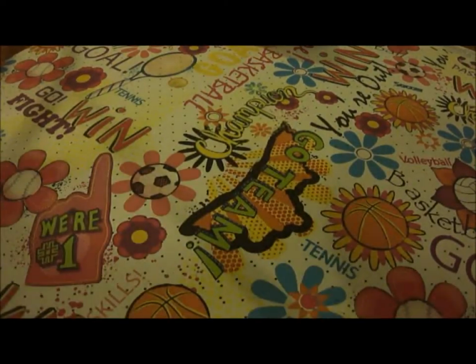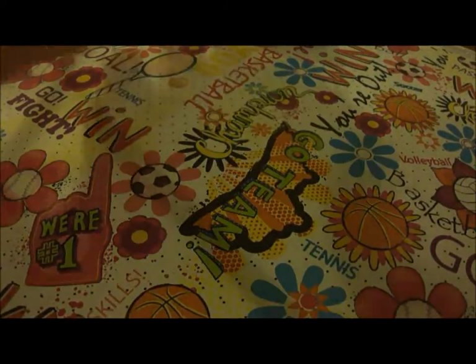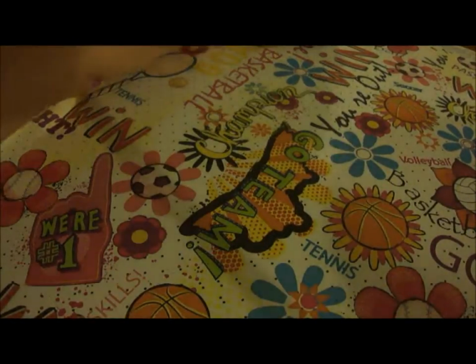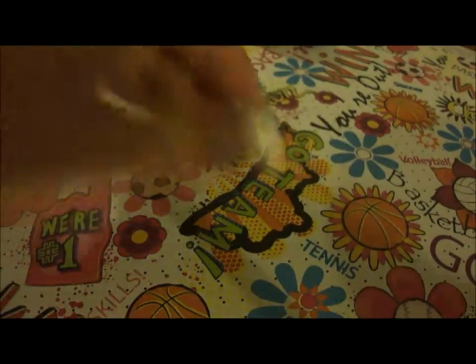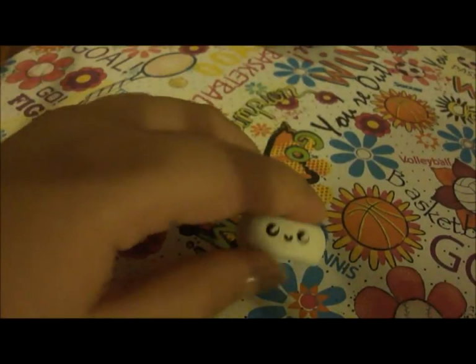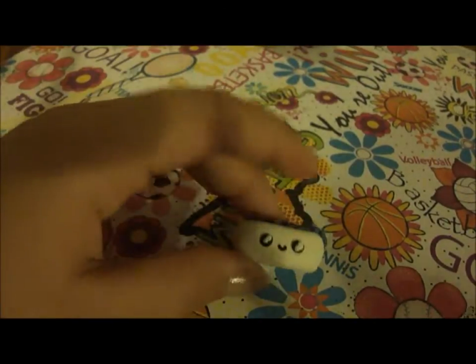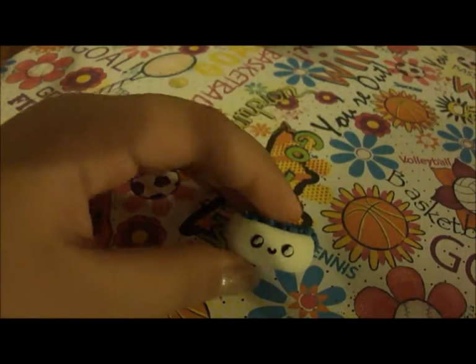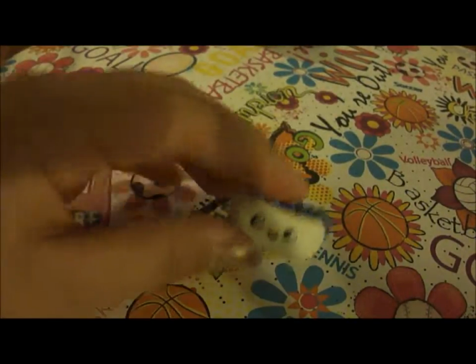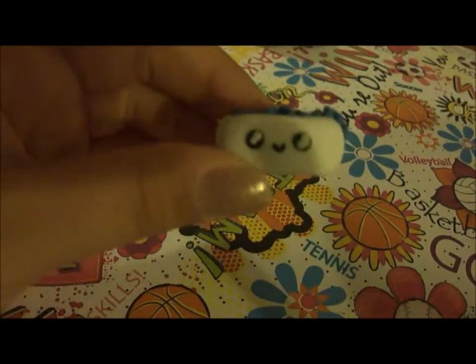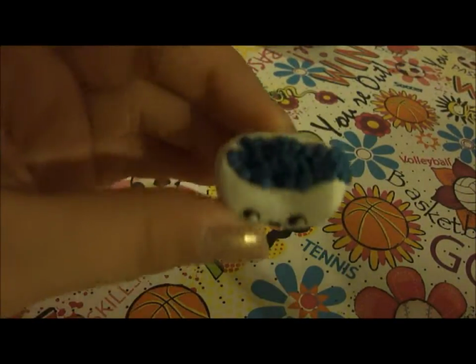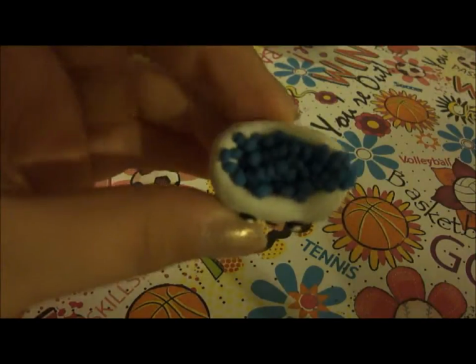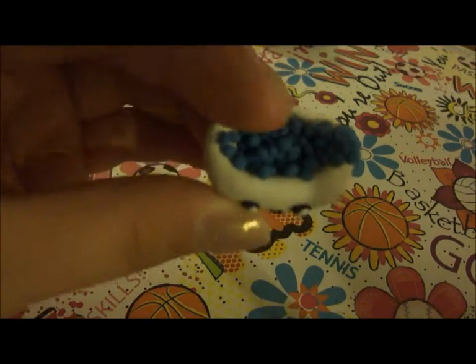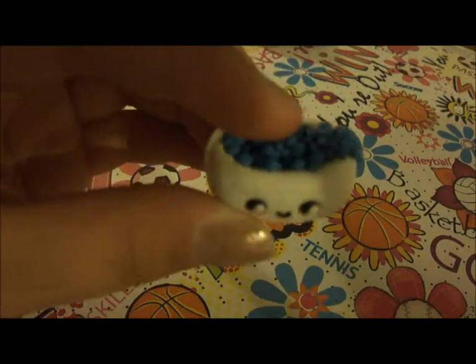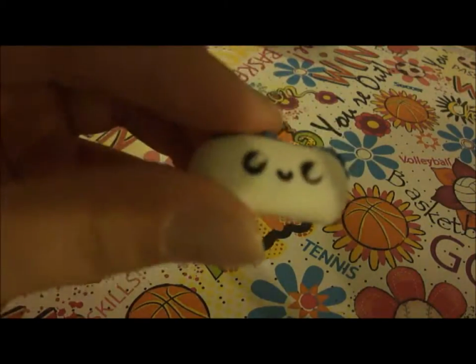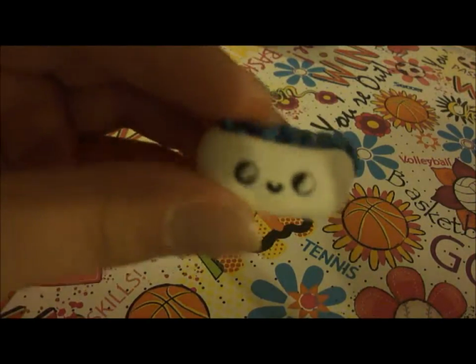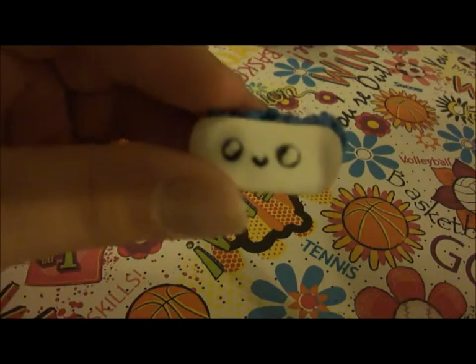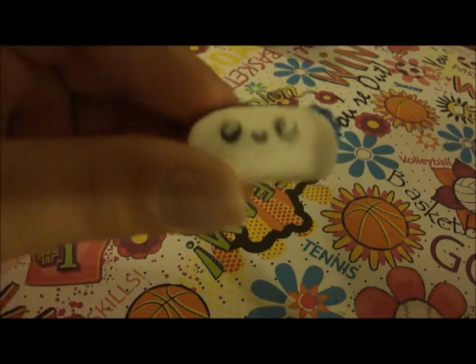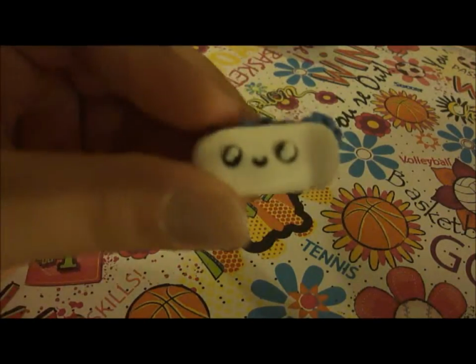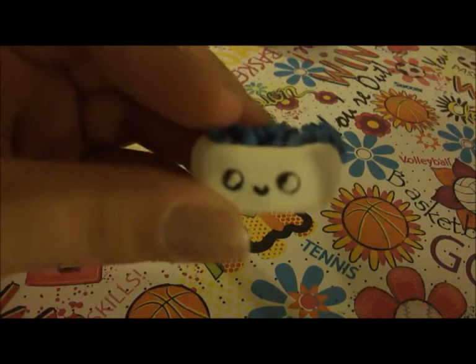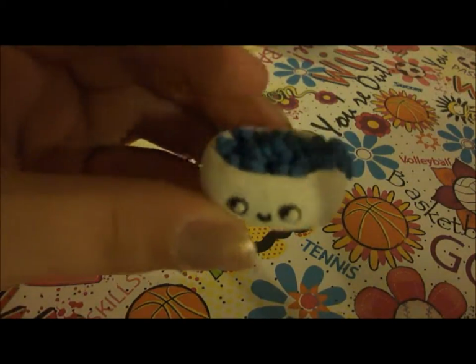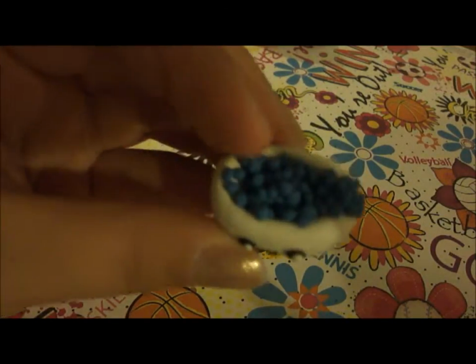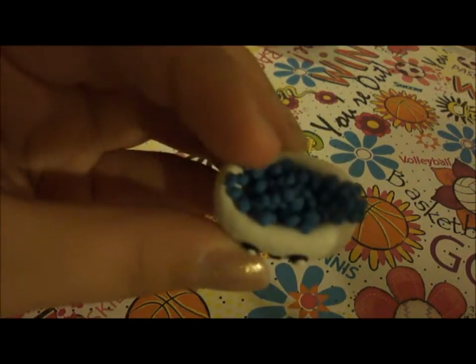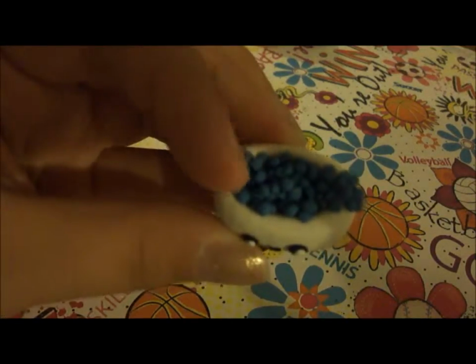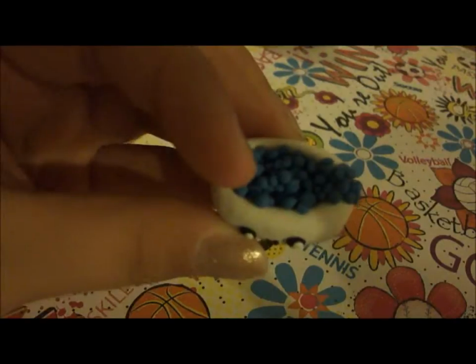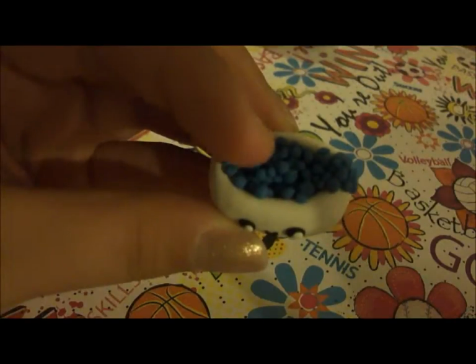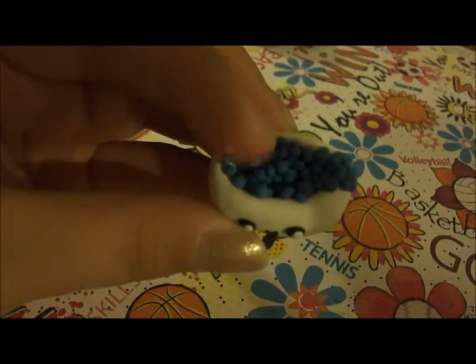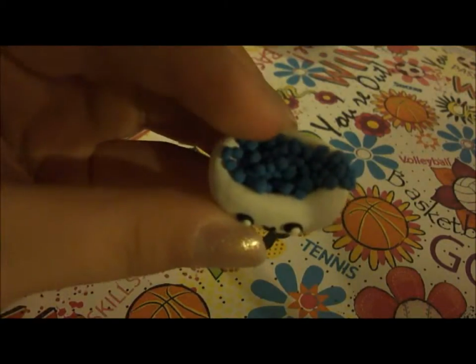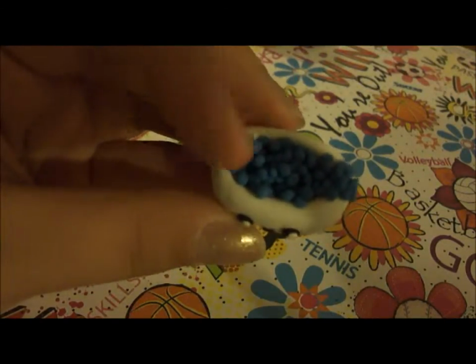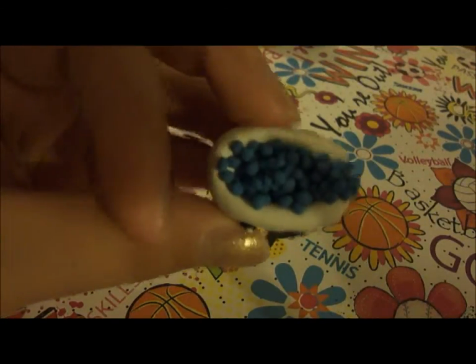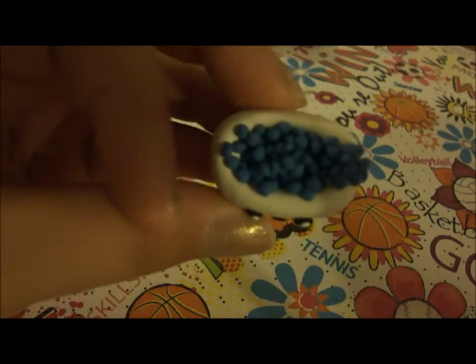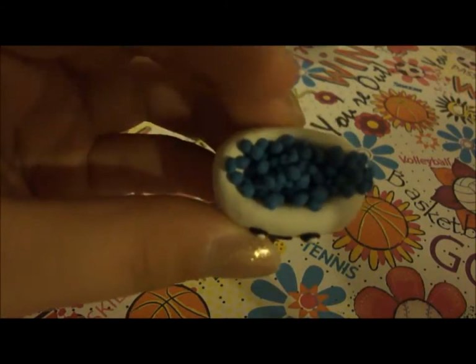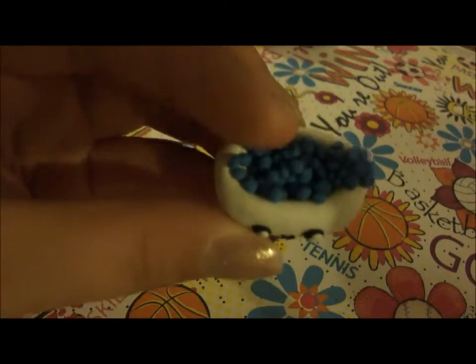Then I have this bathtub with little bubbles. The bubbles were supposed to be translucent but I guess I put too much blue.